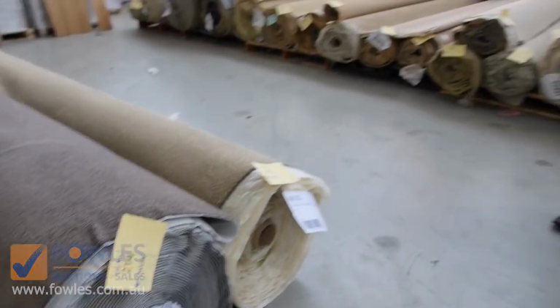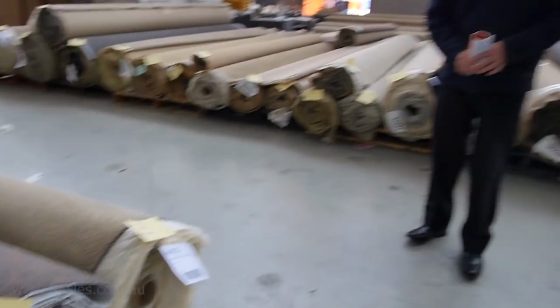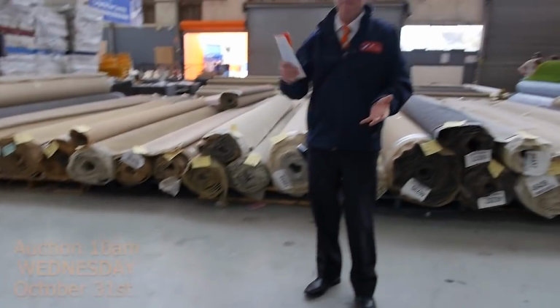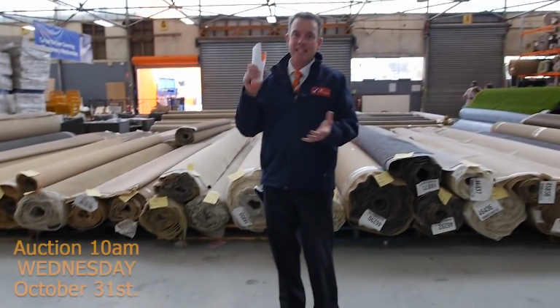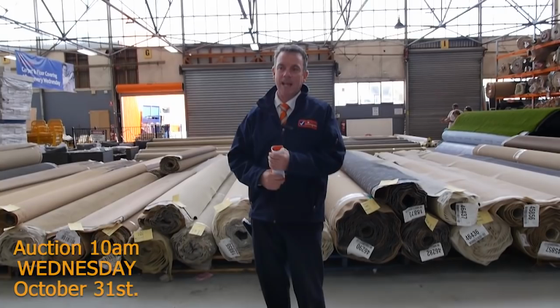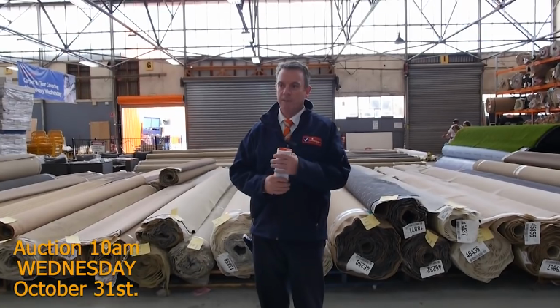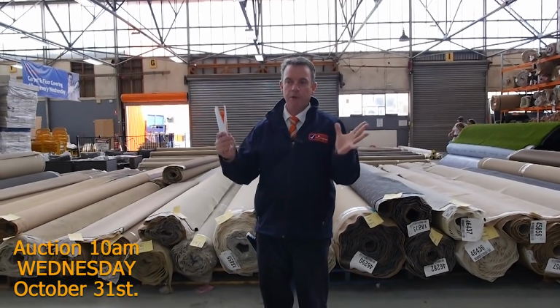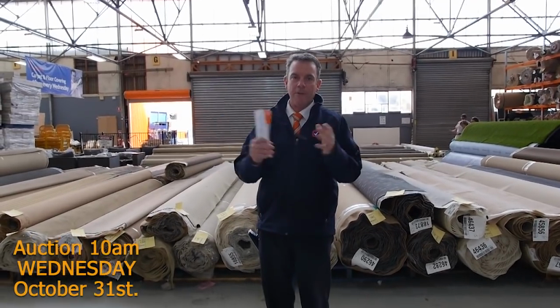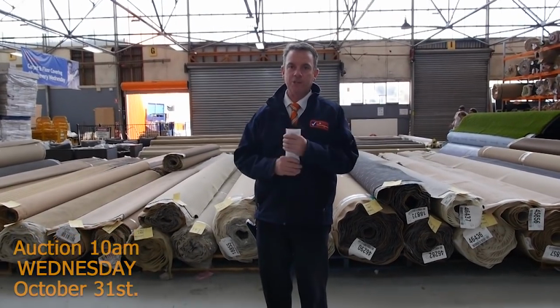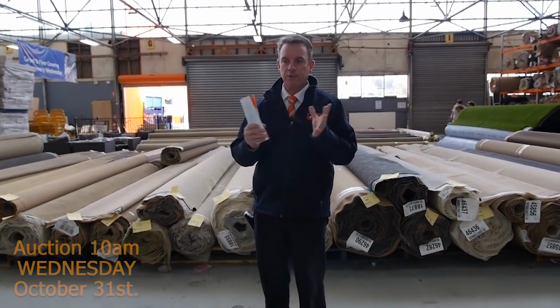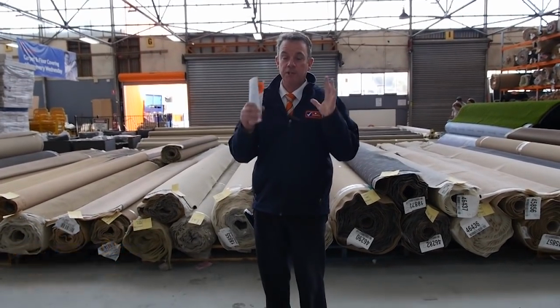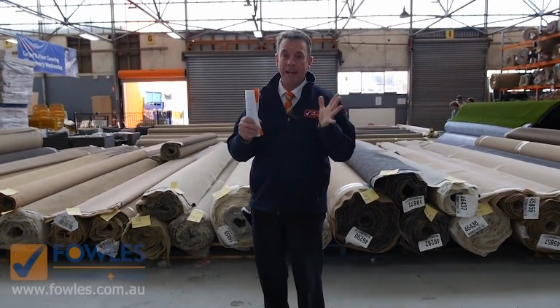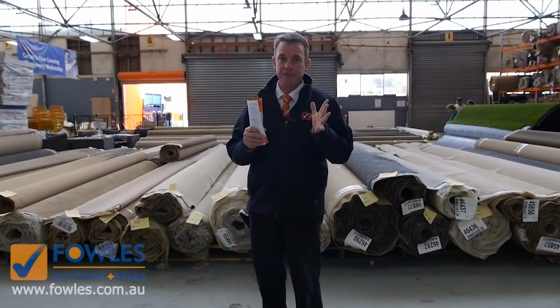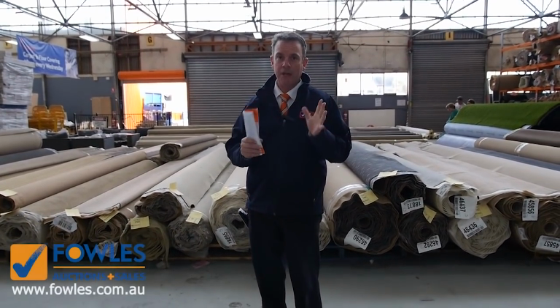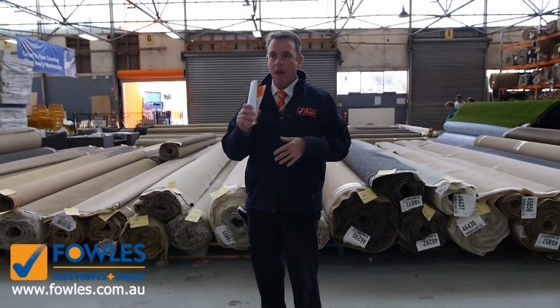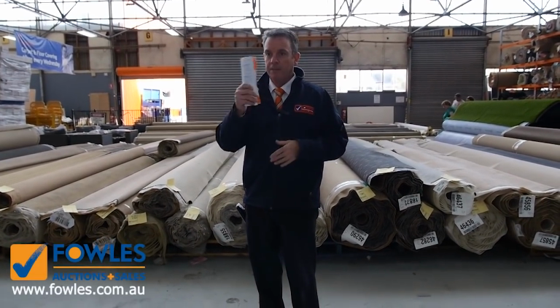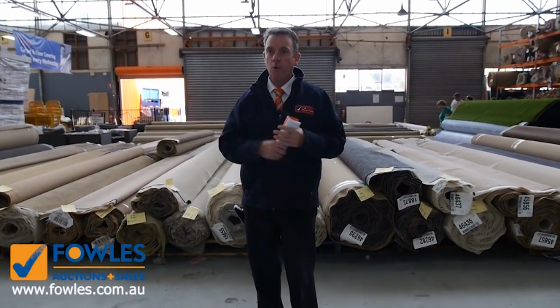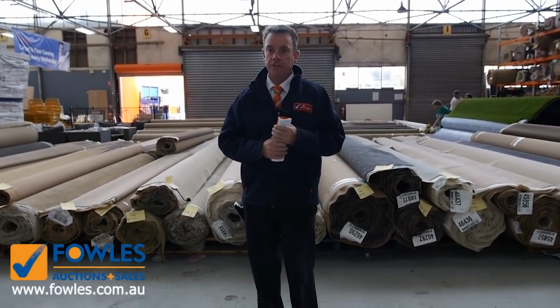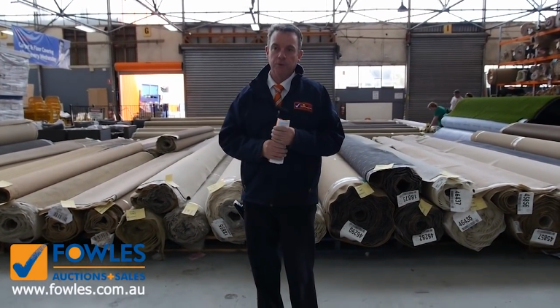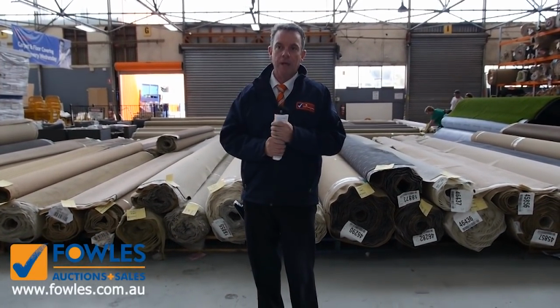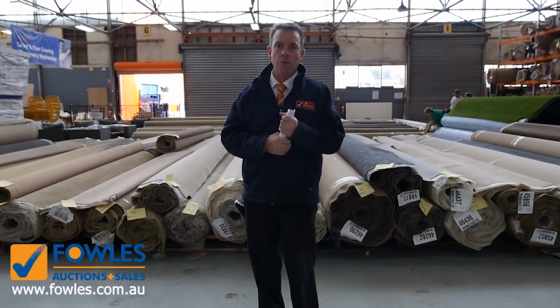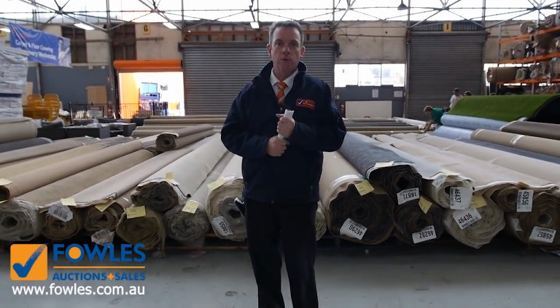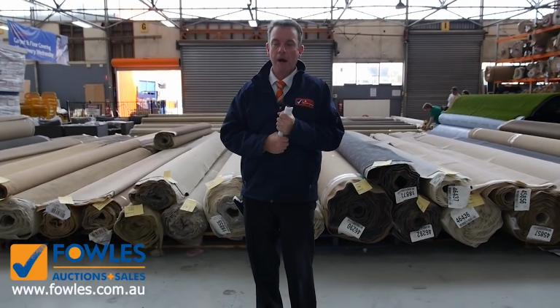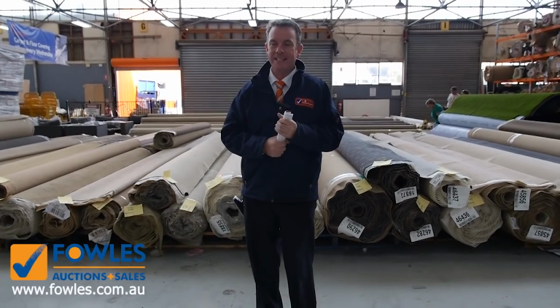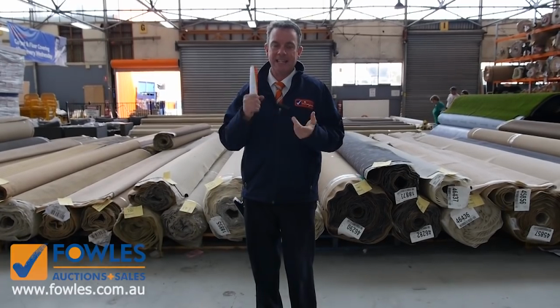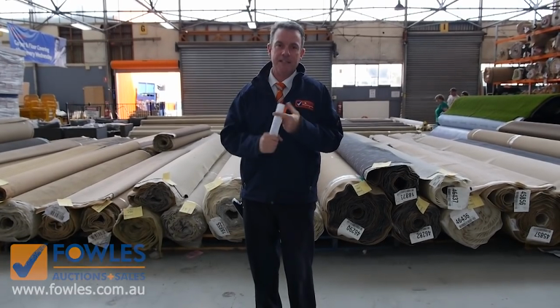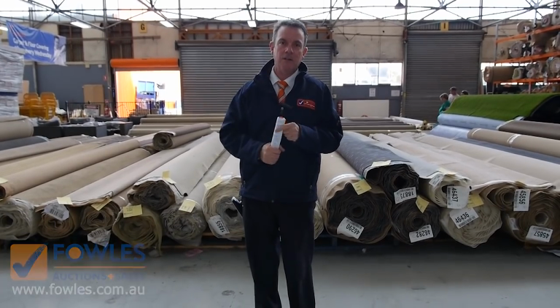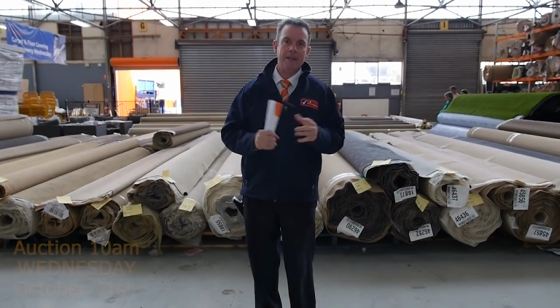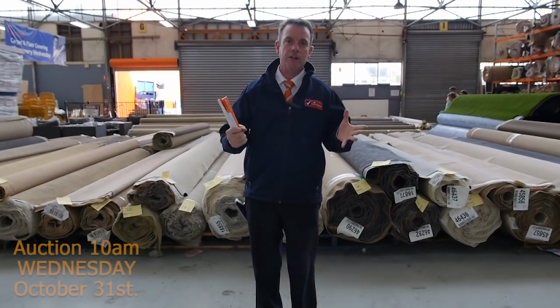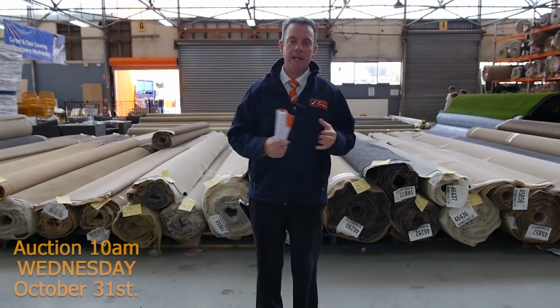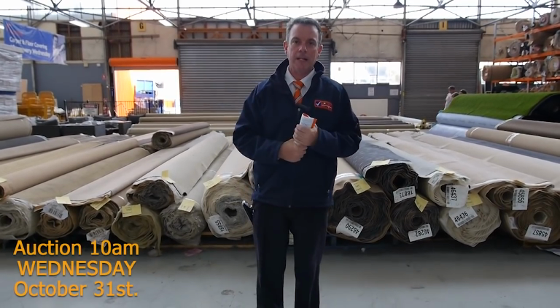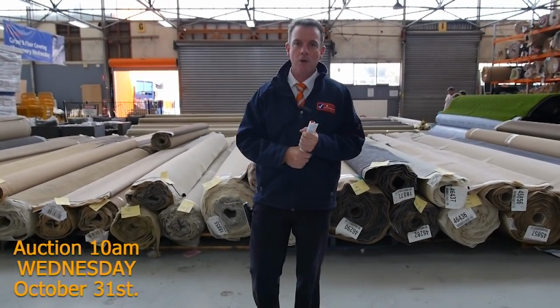As you can see, it's a massive day. We've got some beautiful ranges — great twist piles, great colours, and also some awesome wool loop piles. This kicks off at 10 o'clock — come in any time from 8 o'clock and have a look.